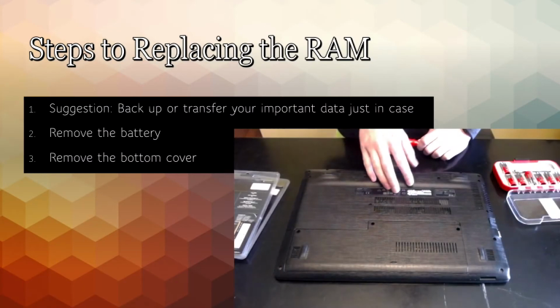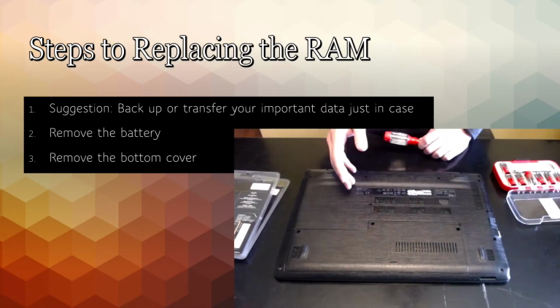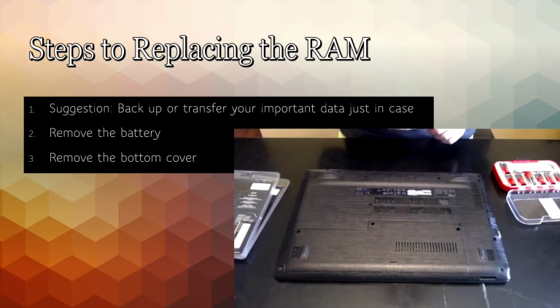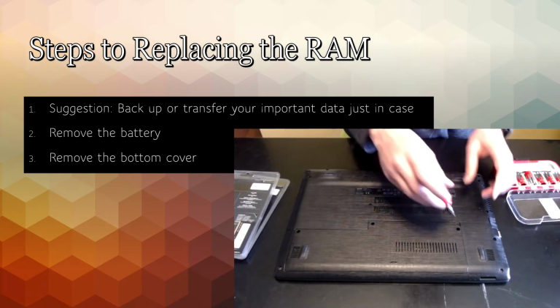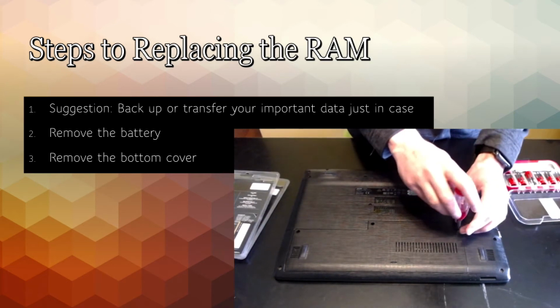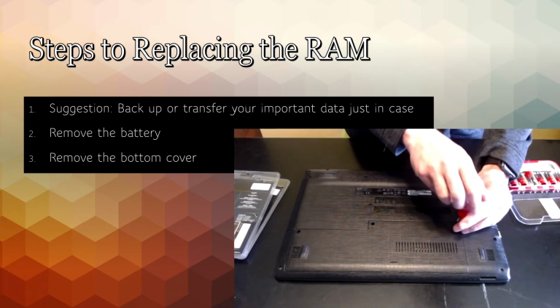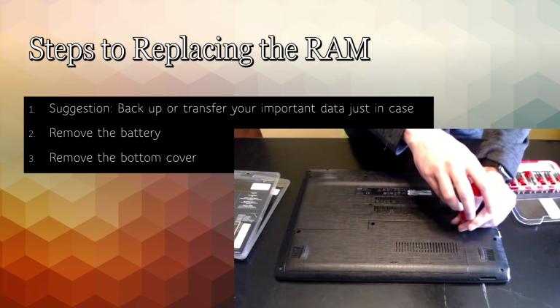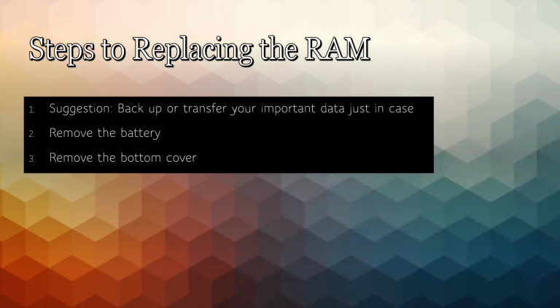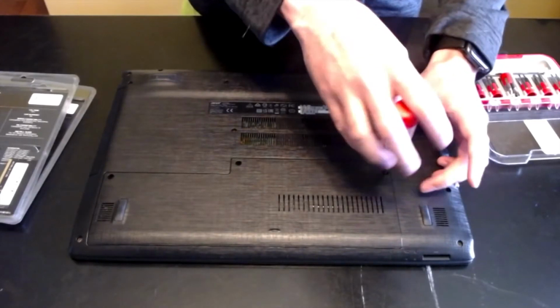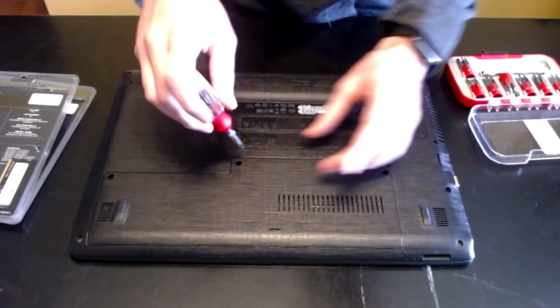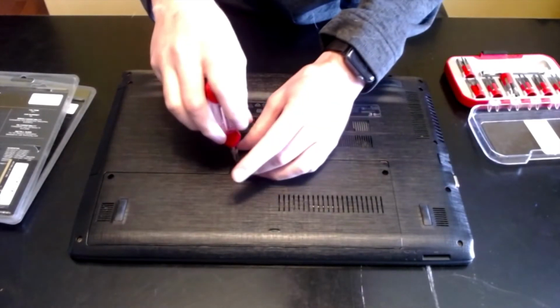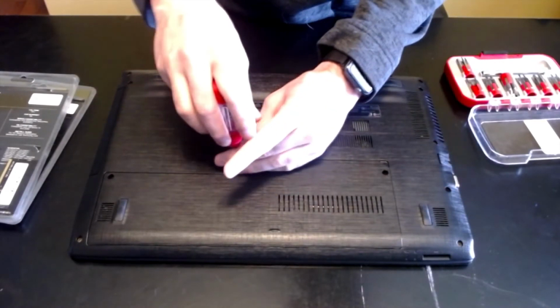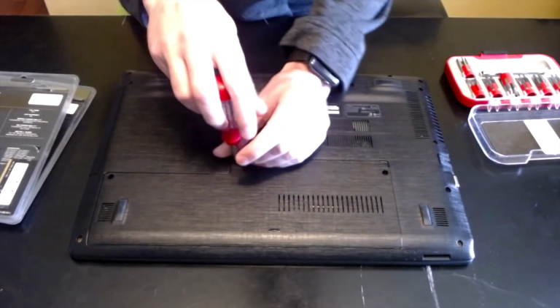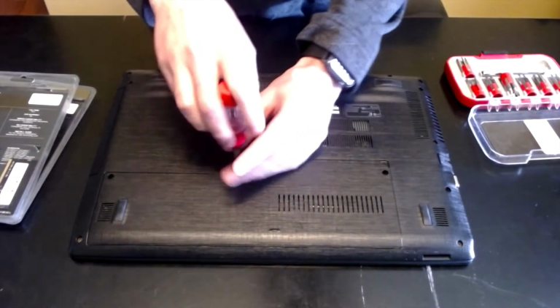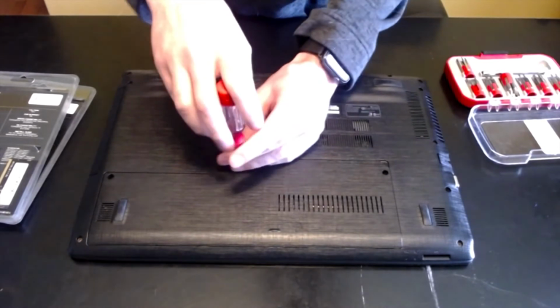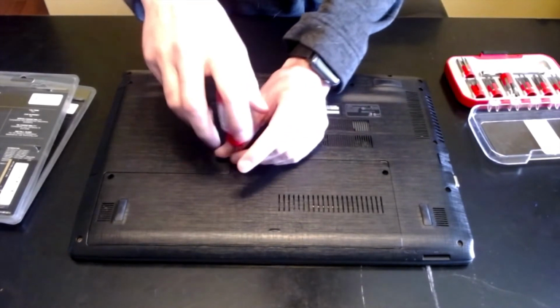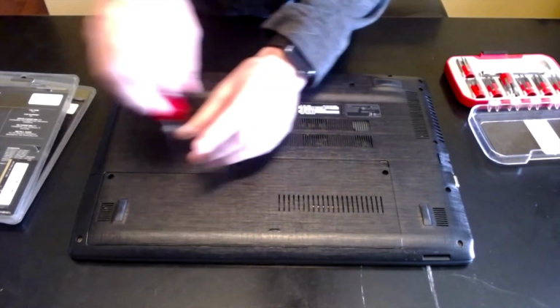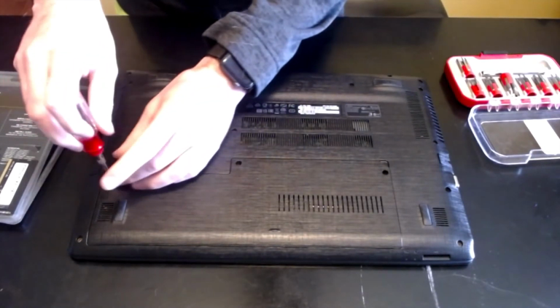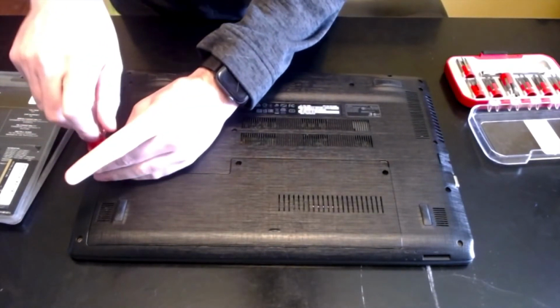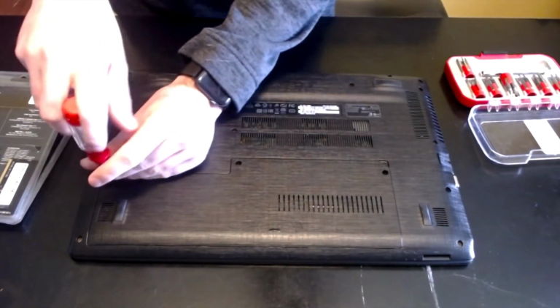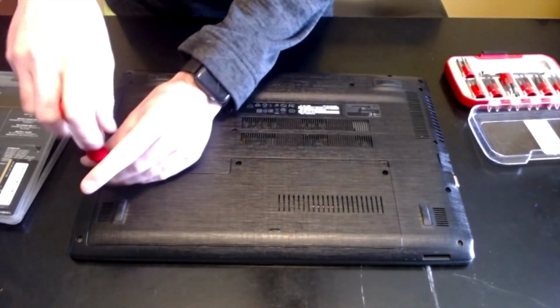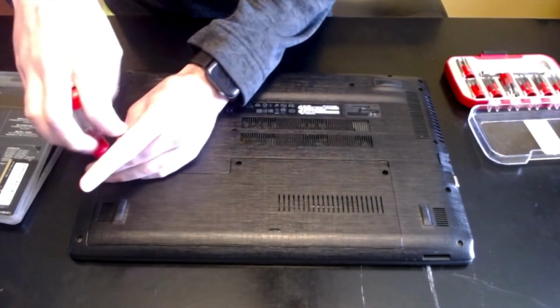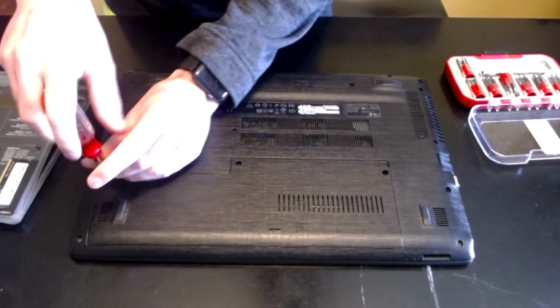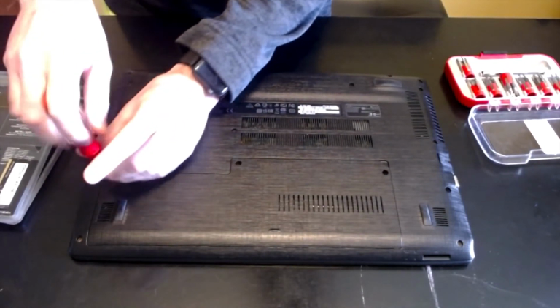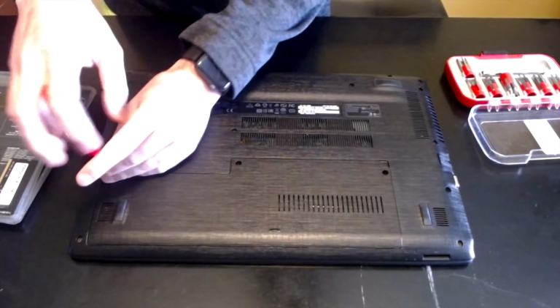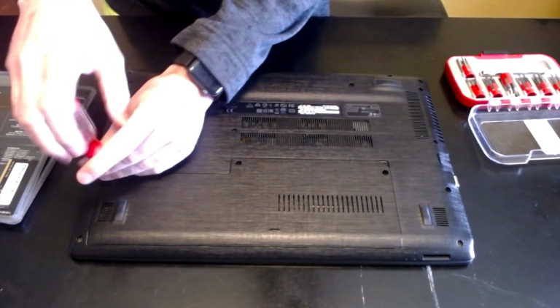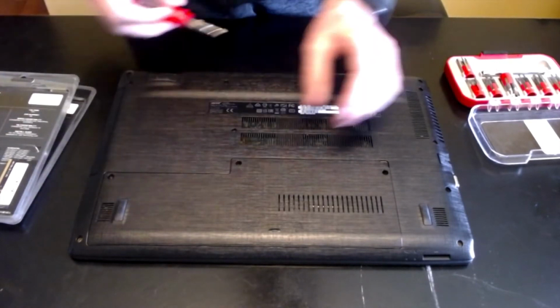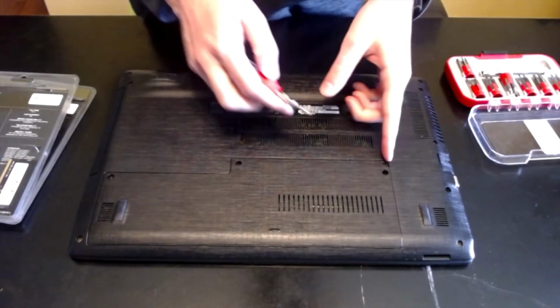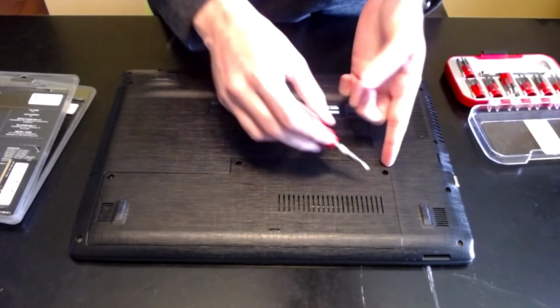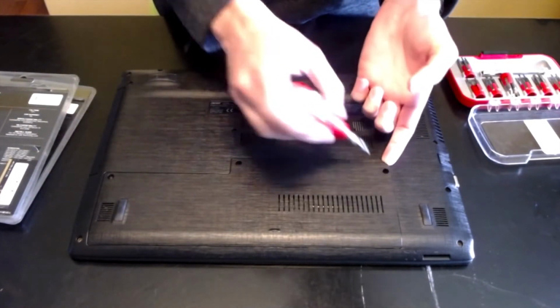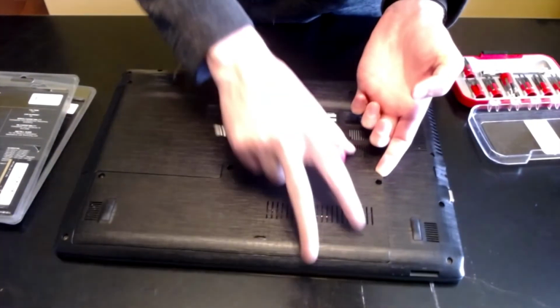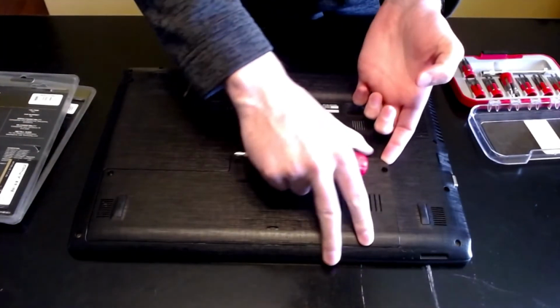Then you want to go ahead and remove the cover. Acer made this one extremely easy — all I have to do is remove three screws and then I have full access to the RAM and hard drive. If you watched my hard drive replacement, this is actually the same computer.